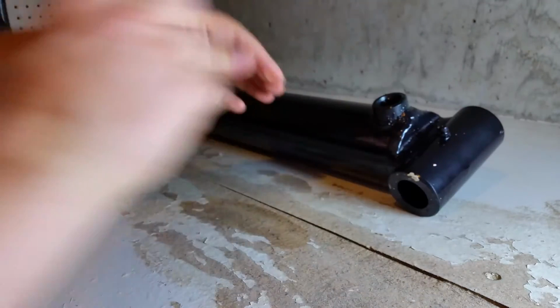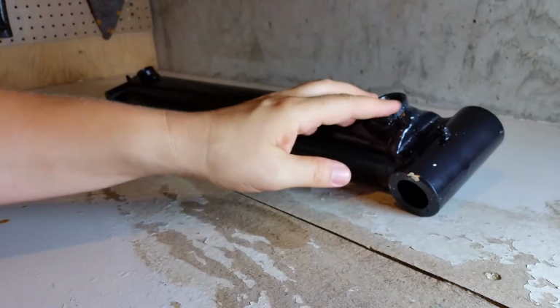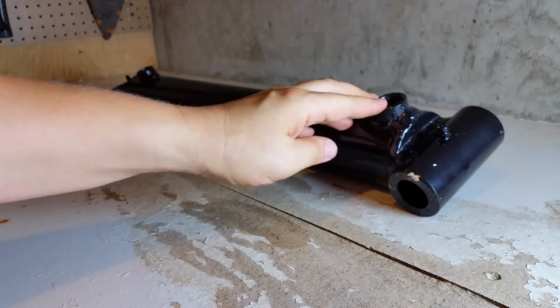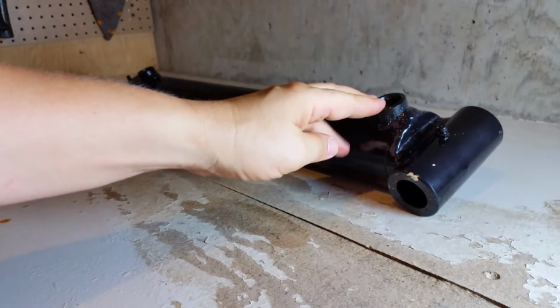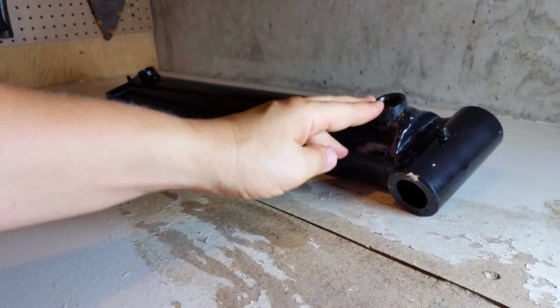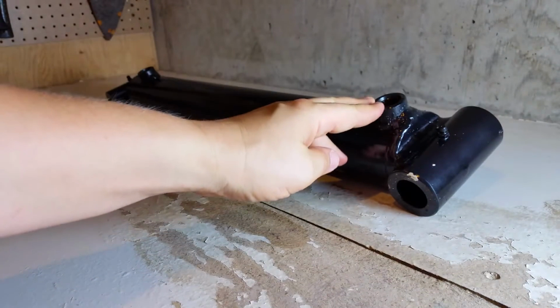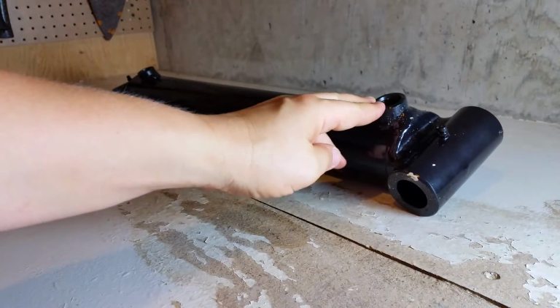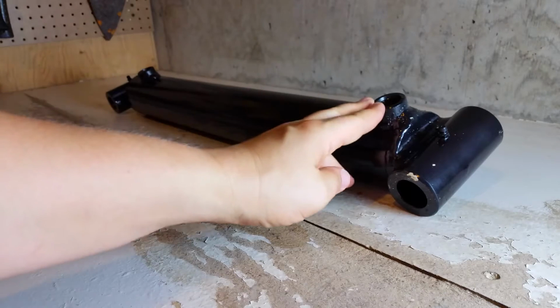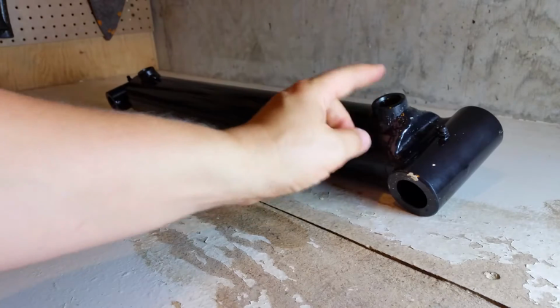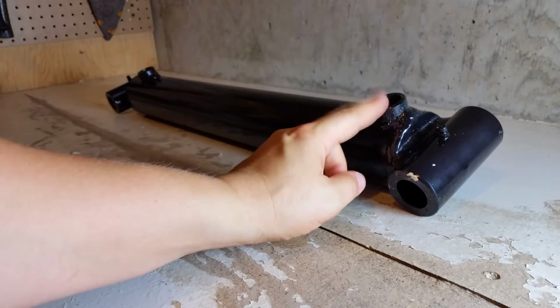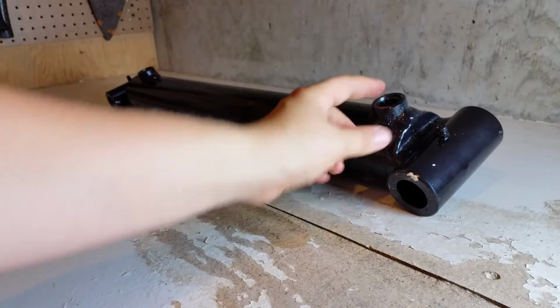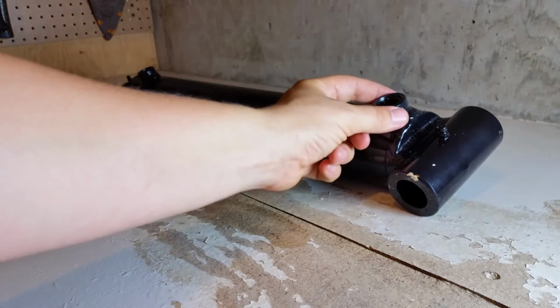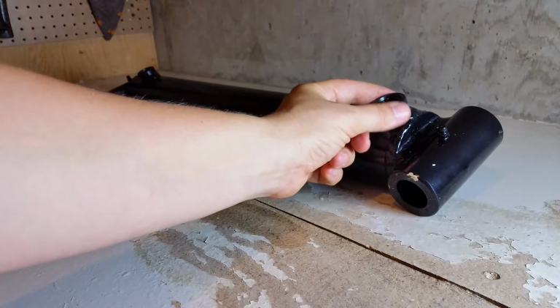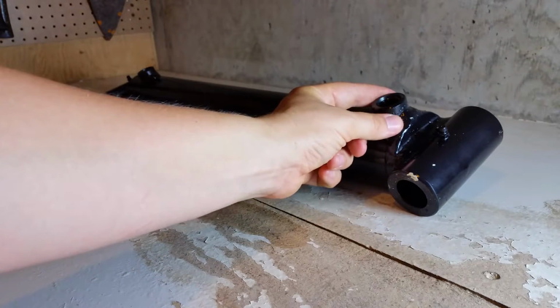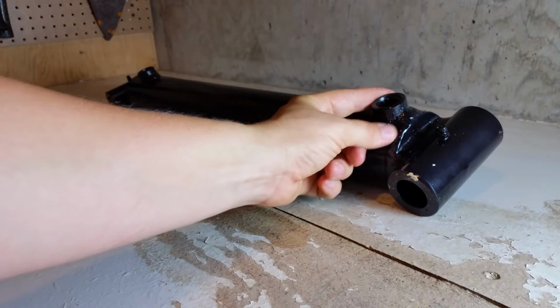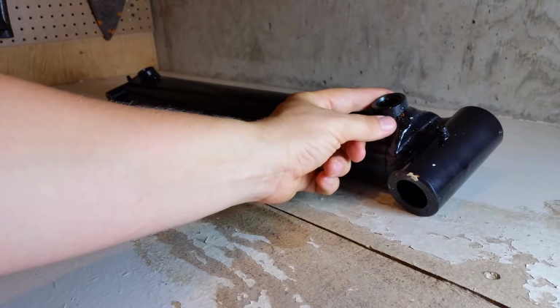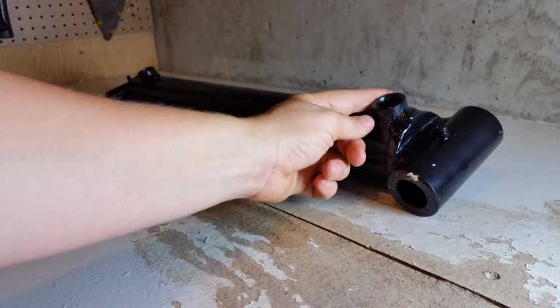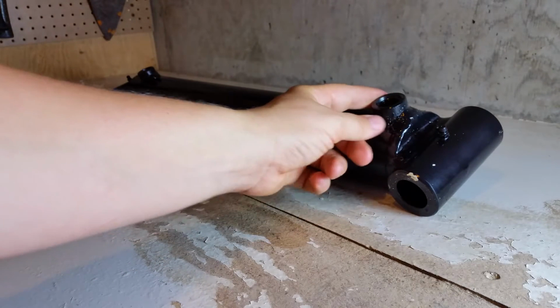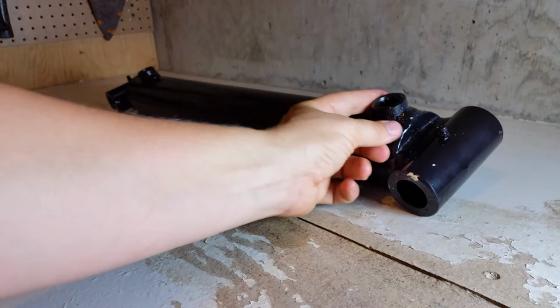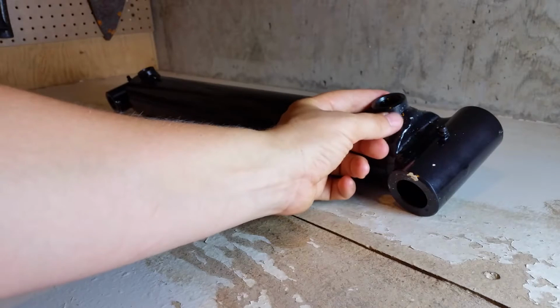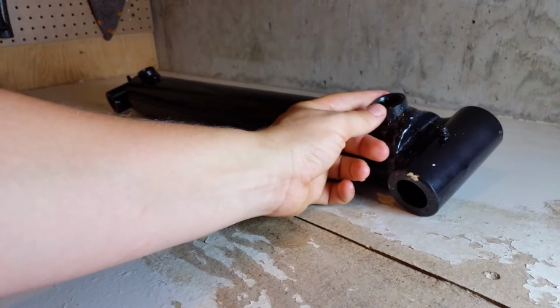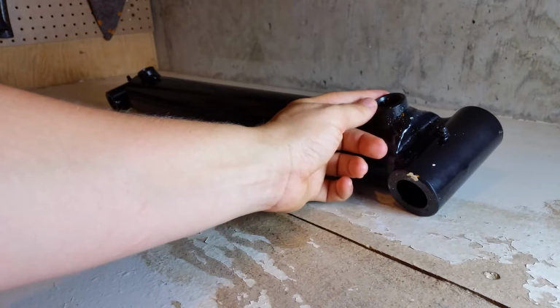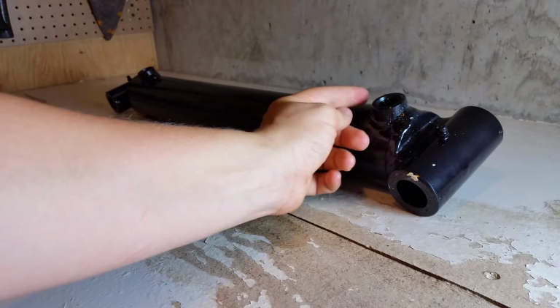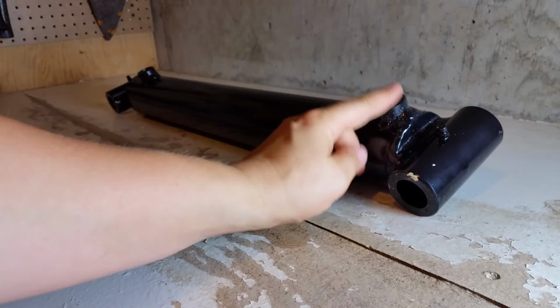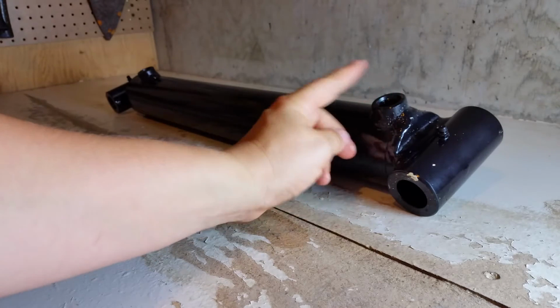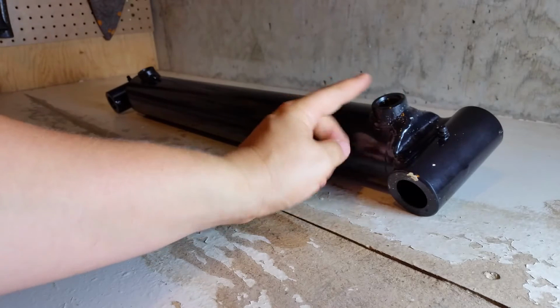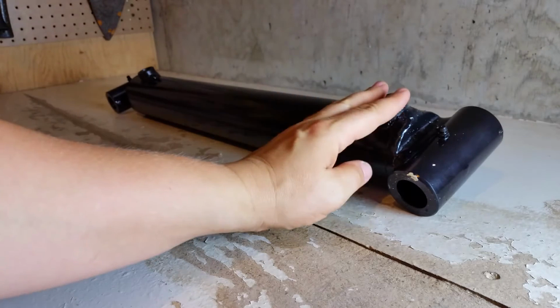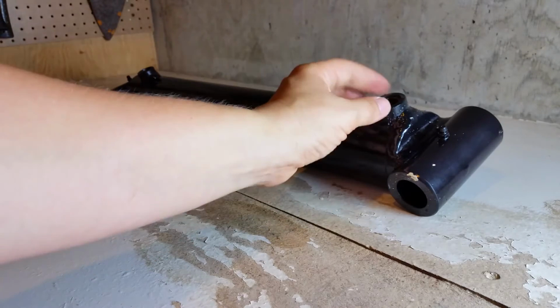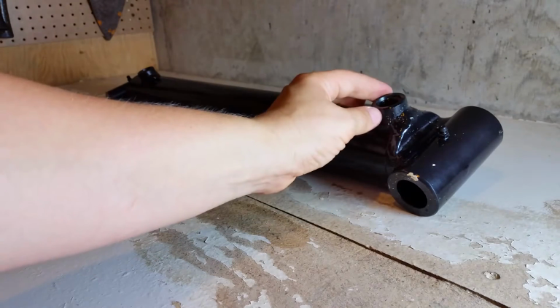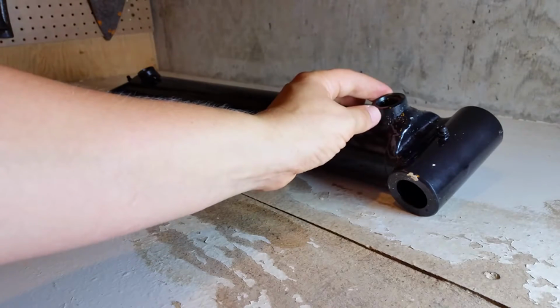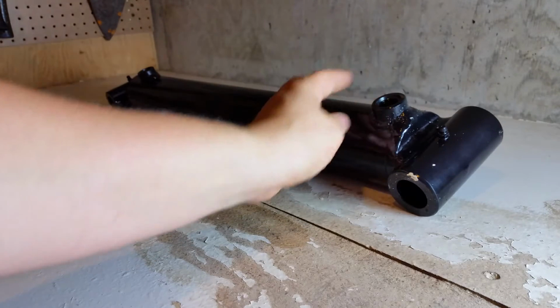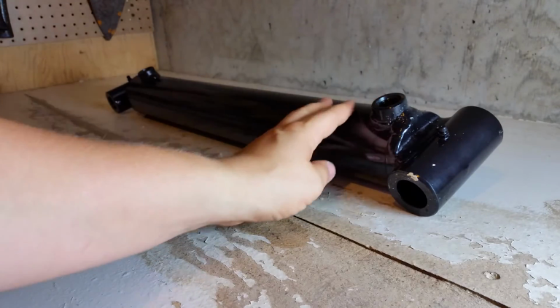Notice too that the ports here are just a straight piece. A lot of the Quaker cylinders had a 90-degree piece coming out of them, but this one has a straight port.